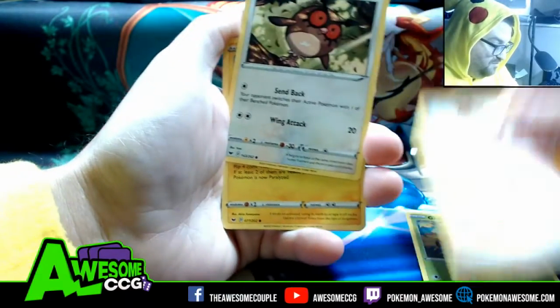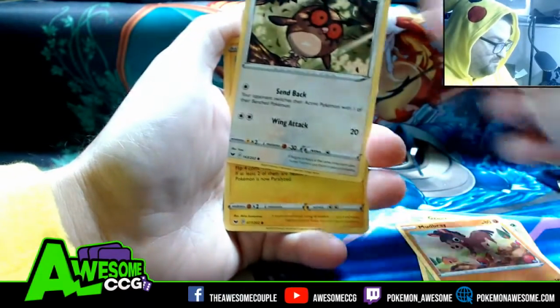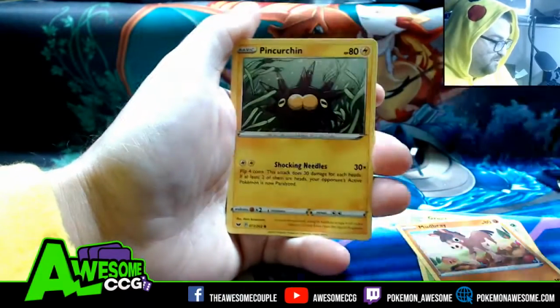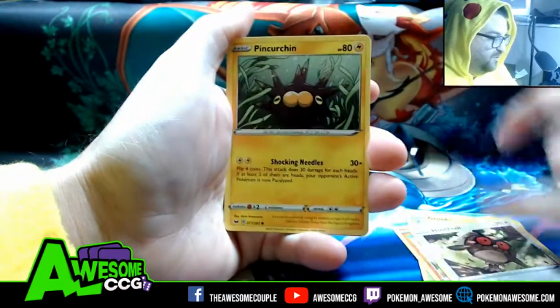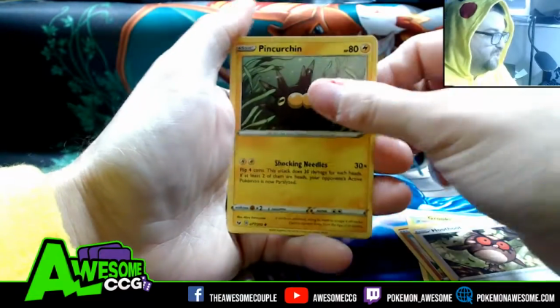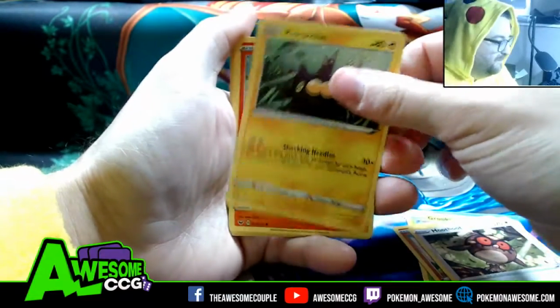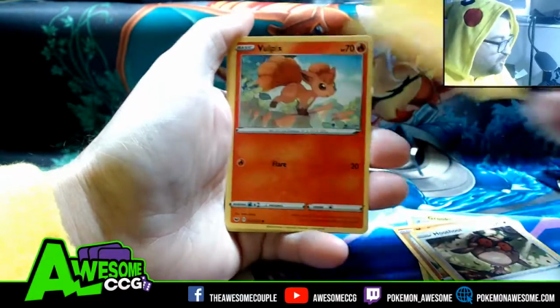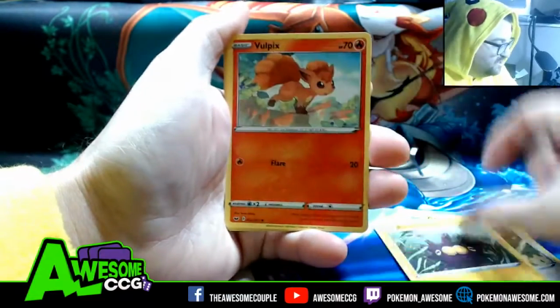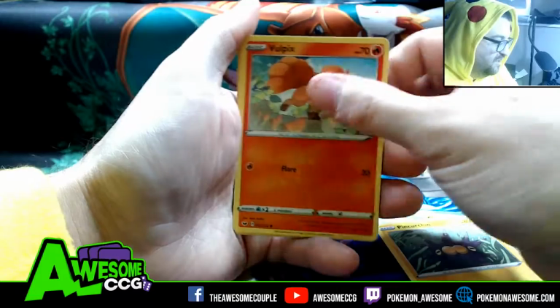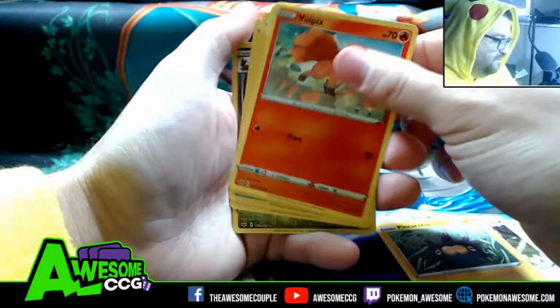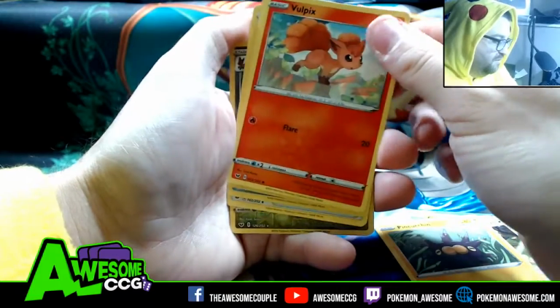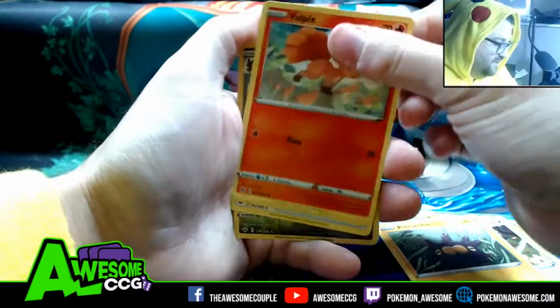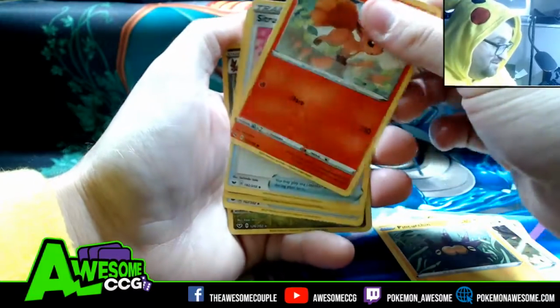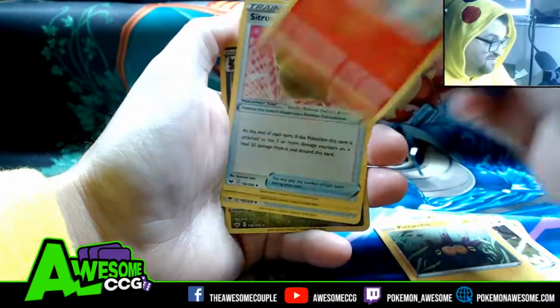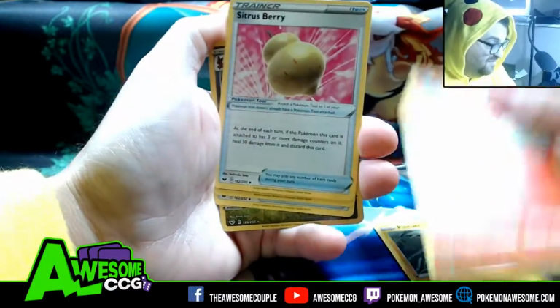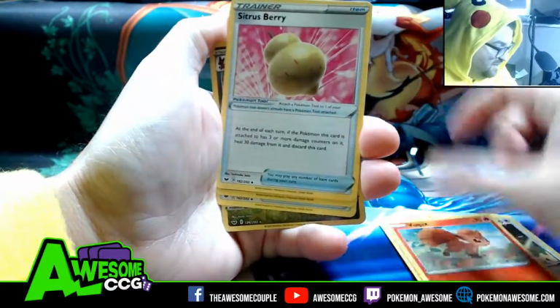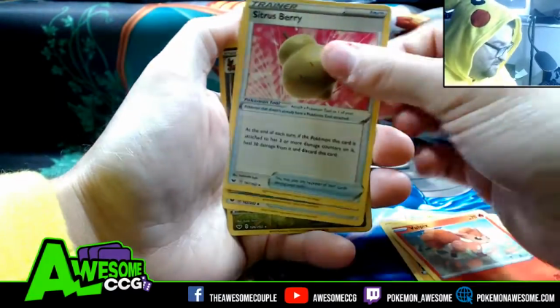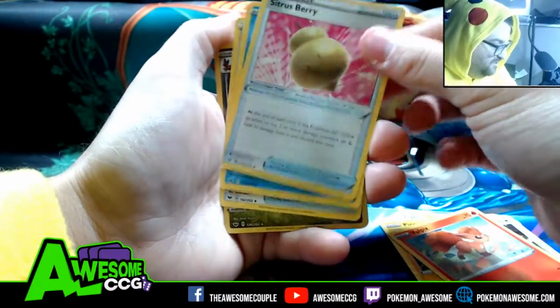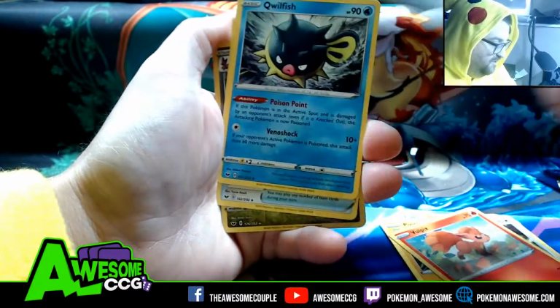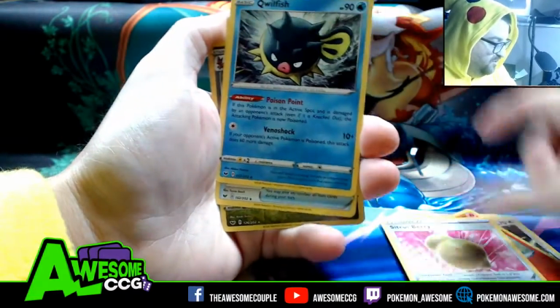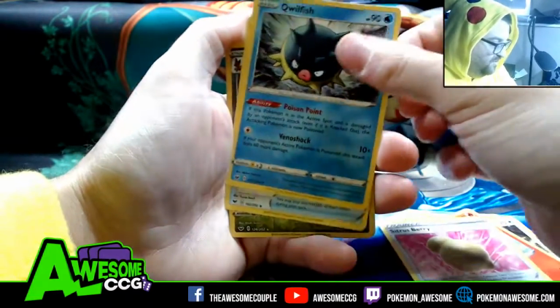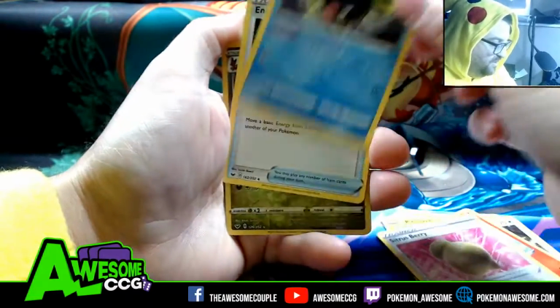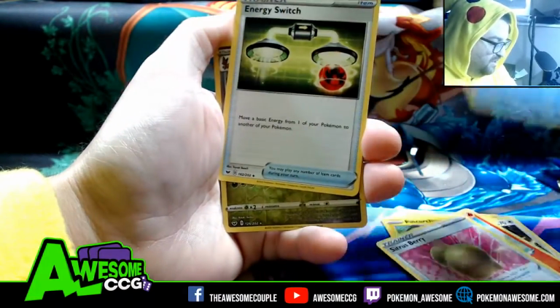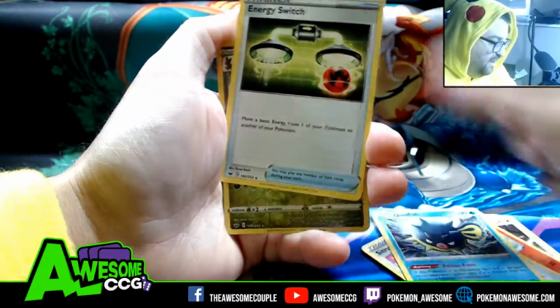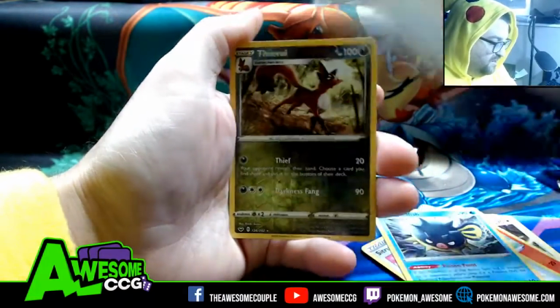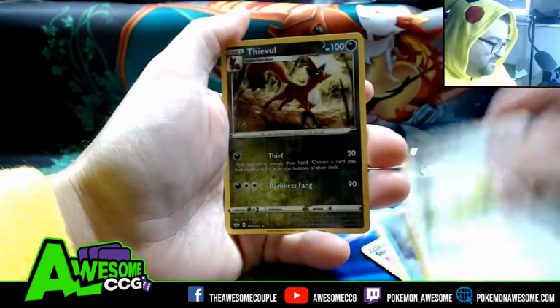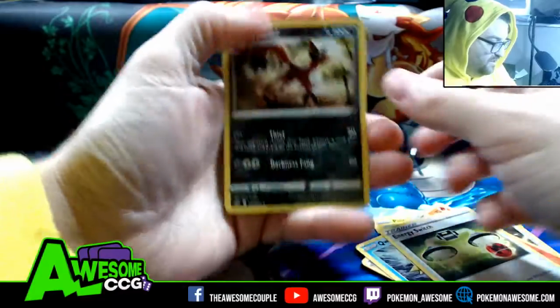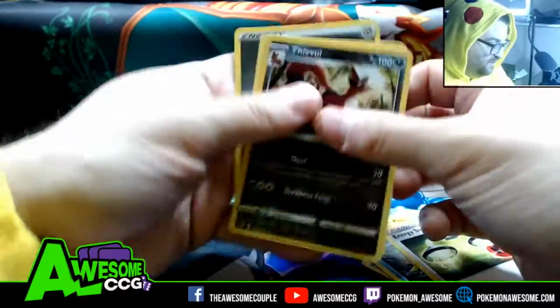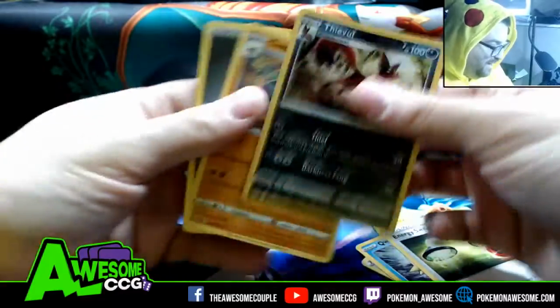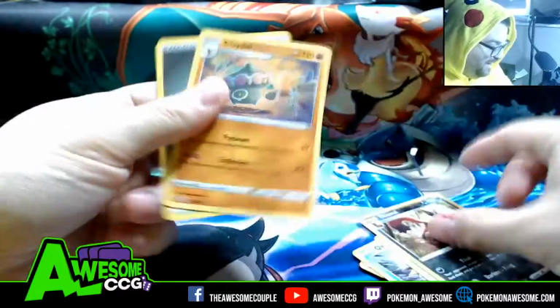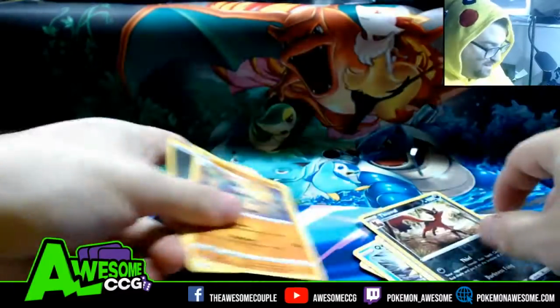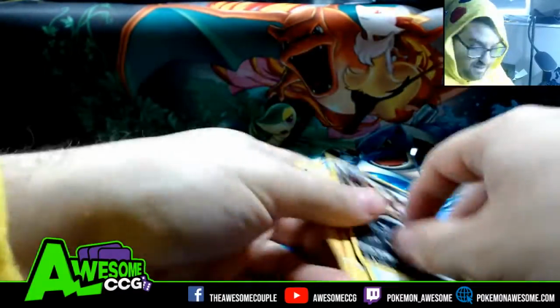Mudberry, Hoothoot, Pinkurchin, Vulpix, Citrusberry, Quillfish, Energy Switch, Thievul, and a Claydol.